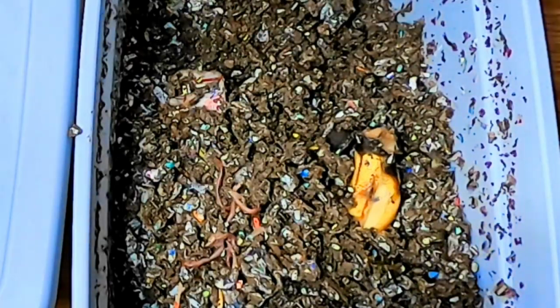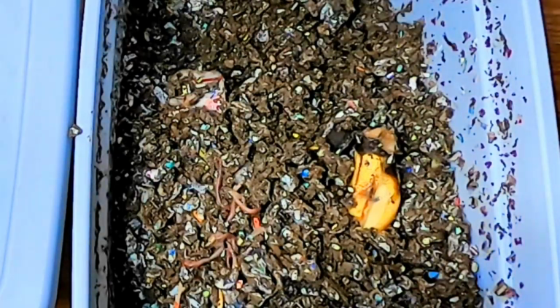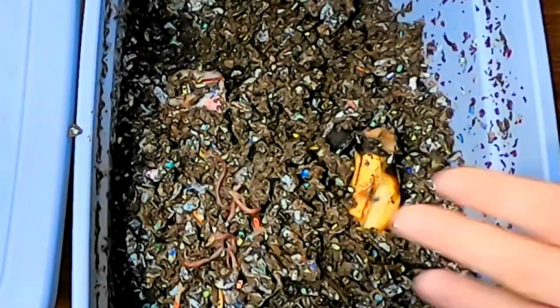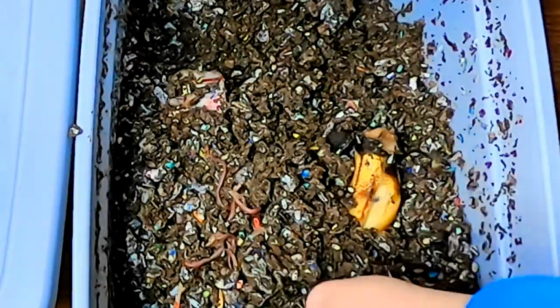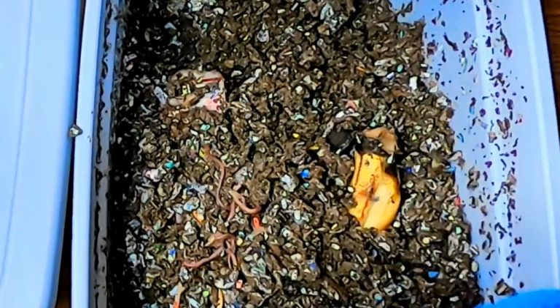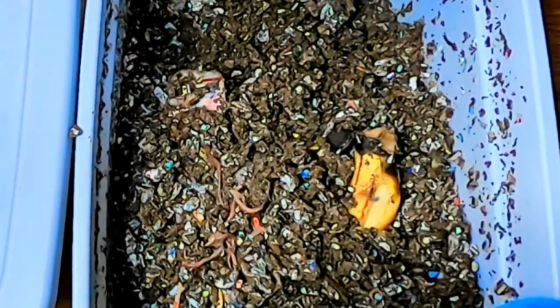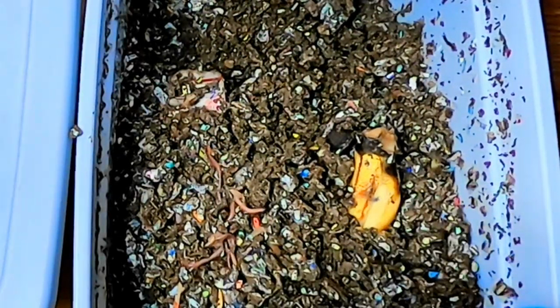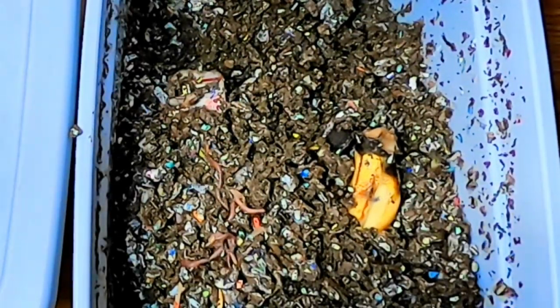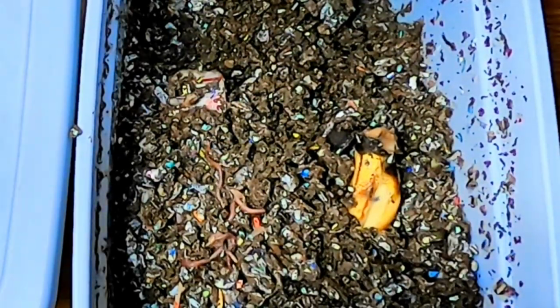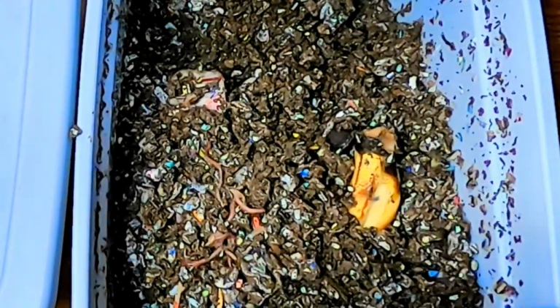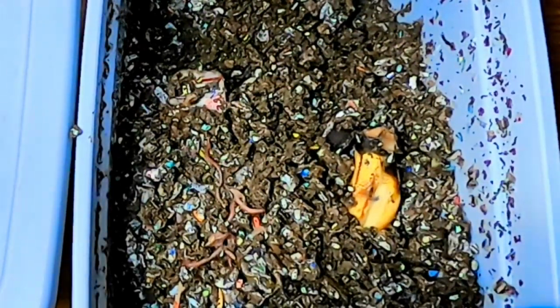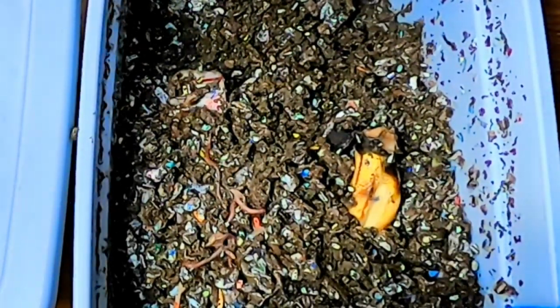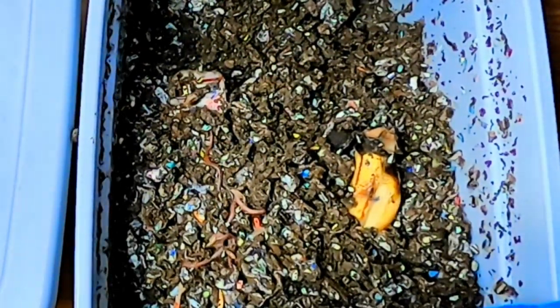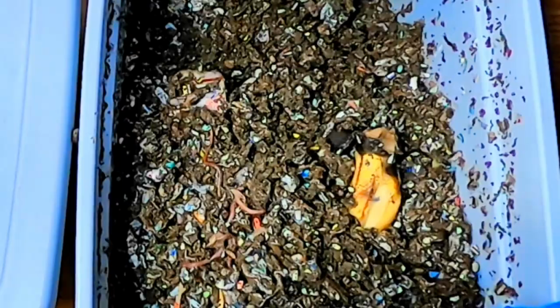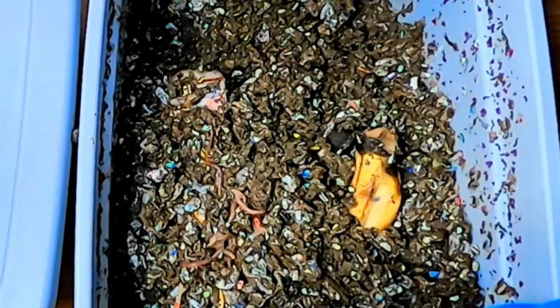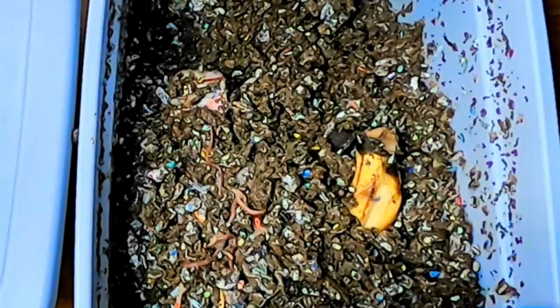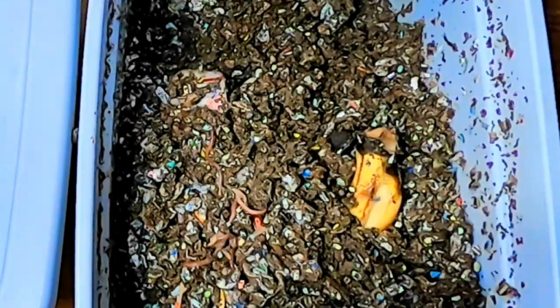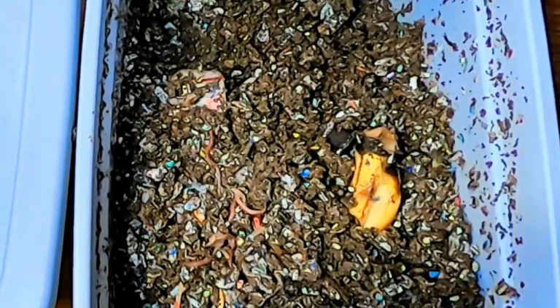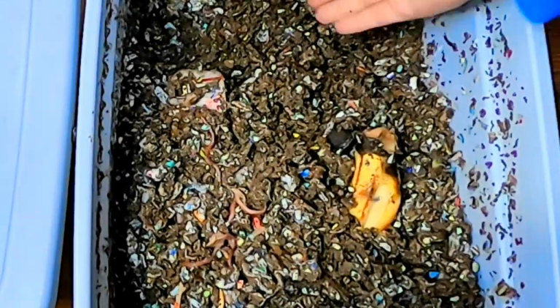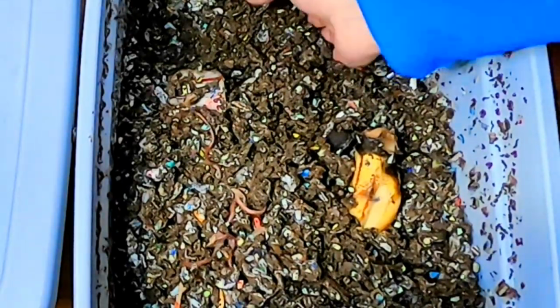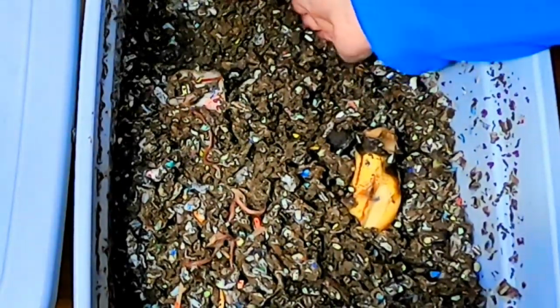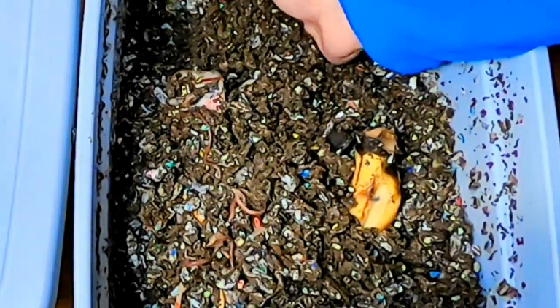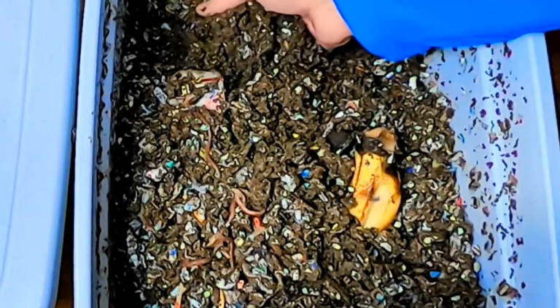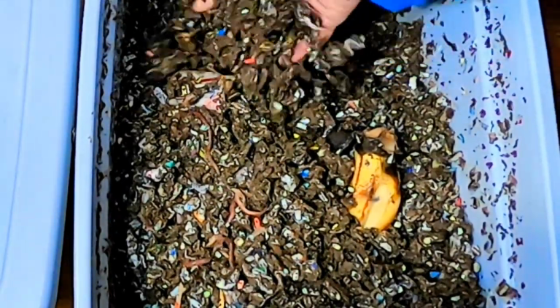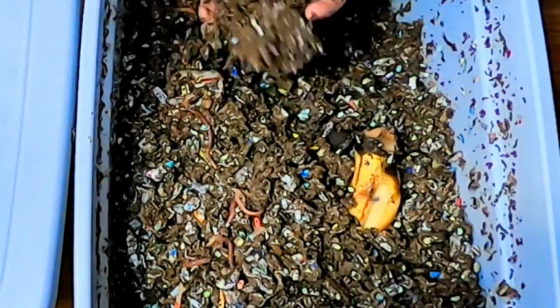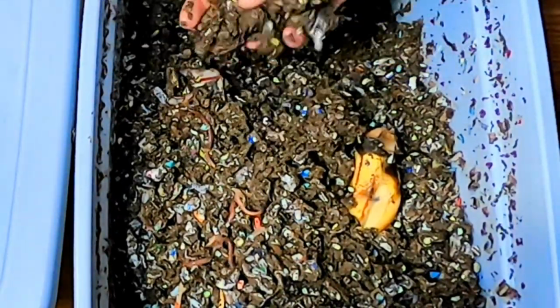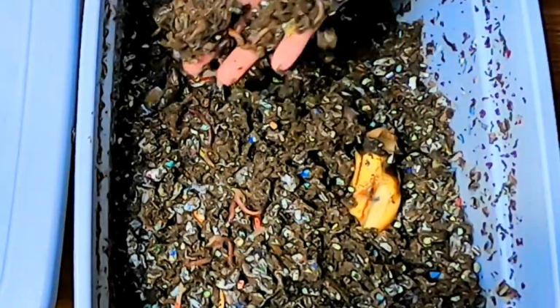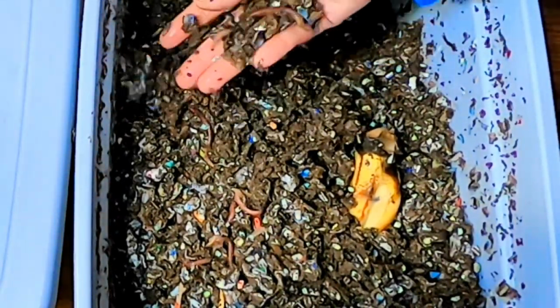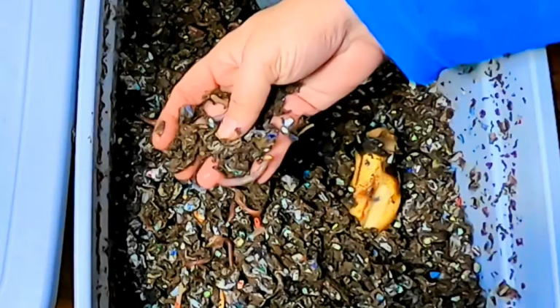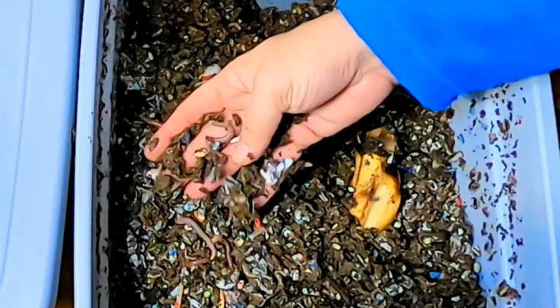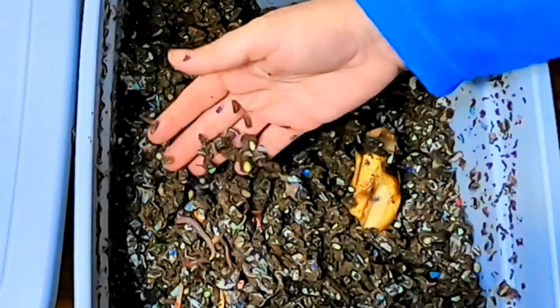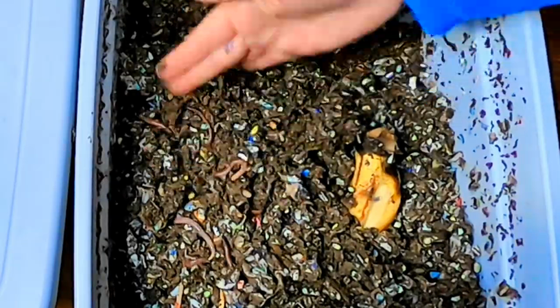I'm probably going to speed this up so you don't have to watch me sit here and play with this worm colony for too long, but I wanted to see what they're doing. This is something really great, so we'll try and see what we can find out.